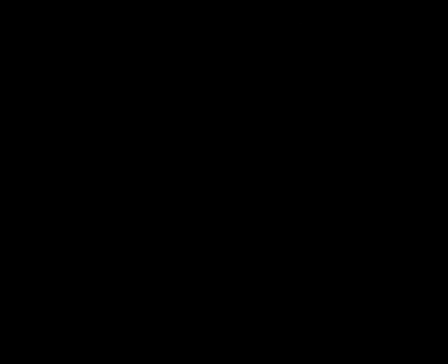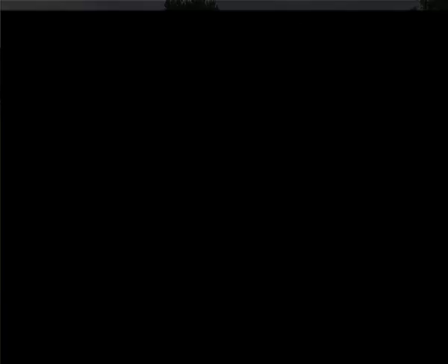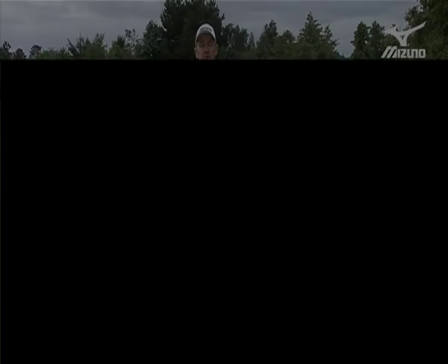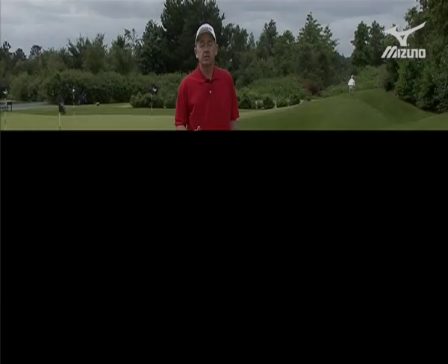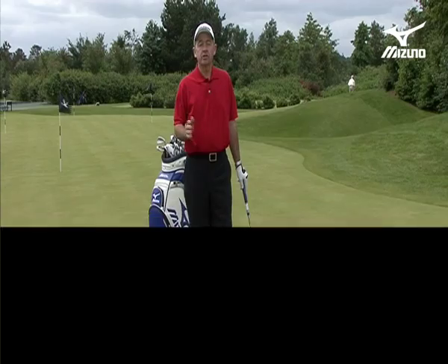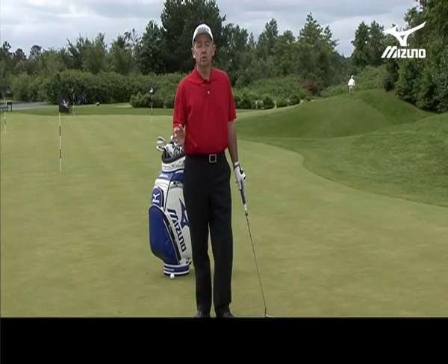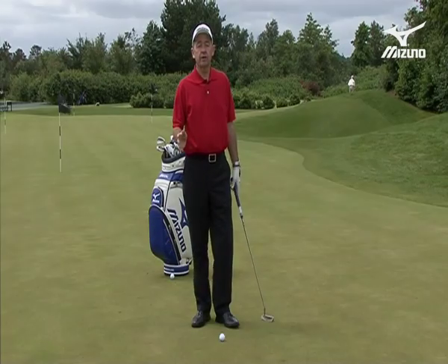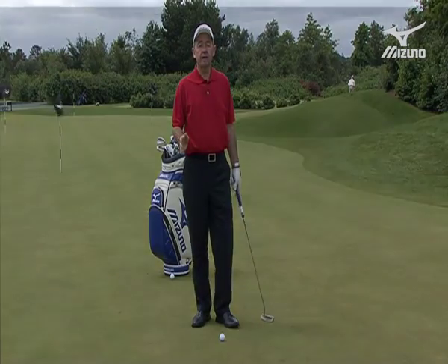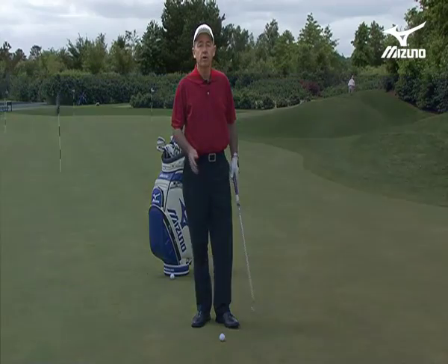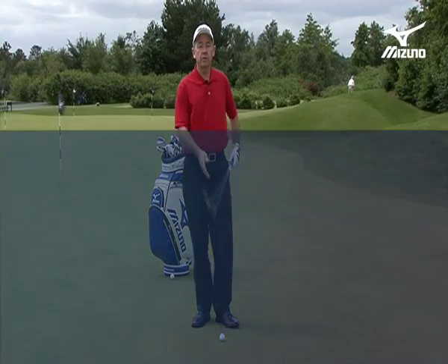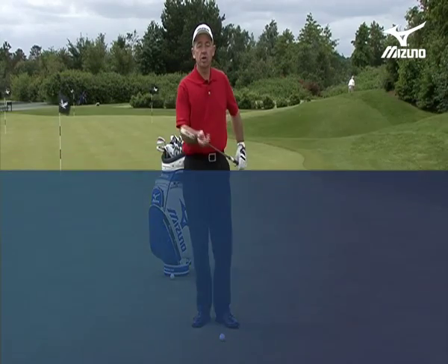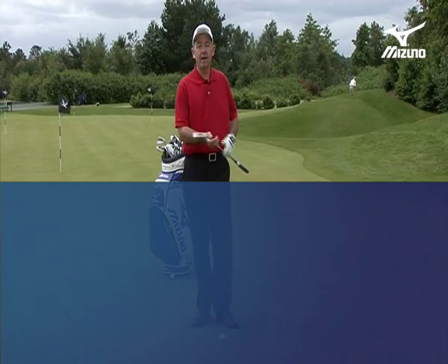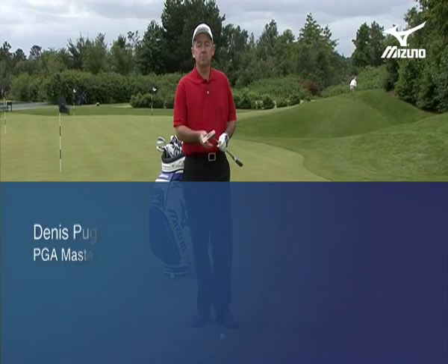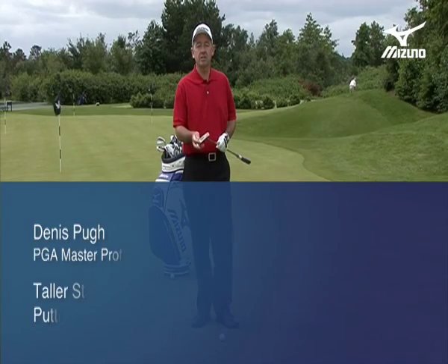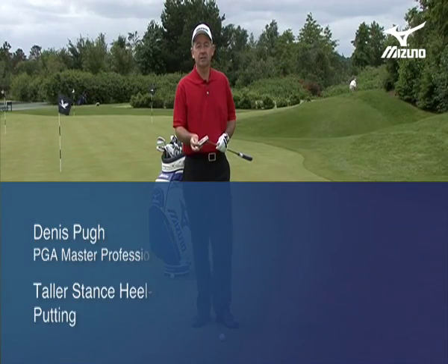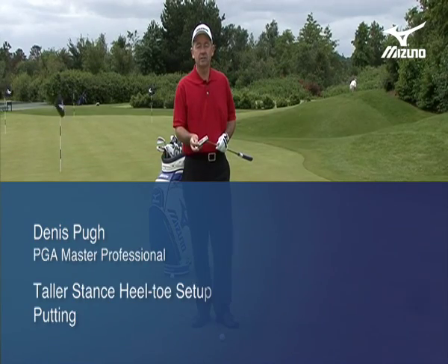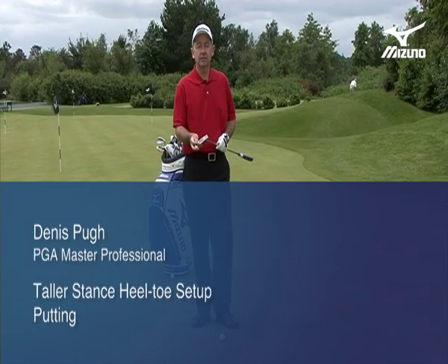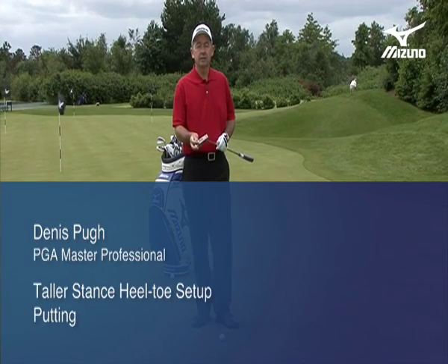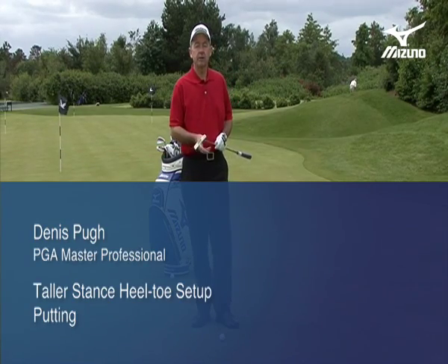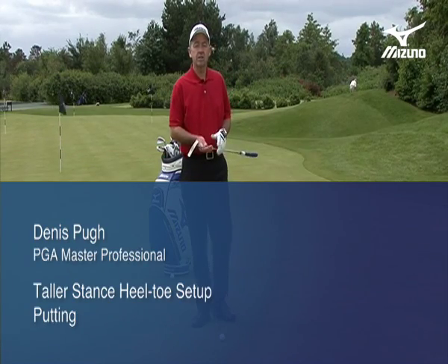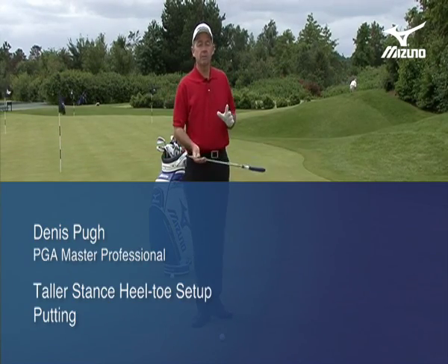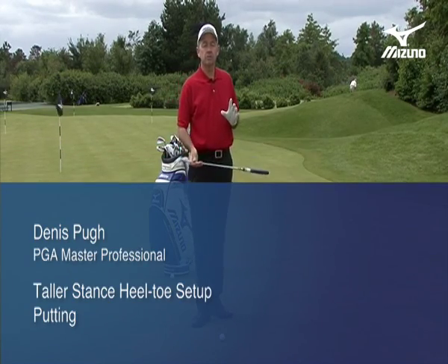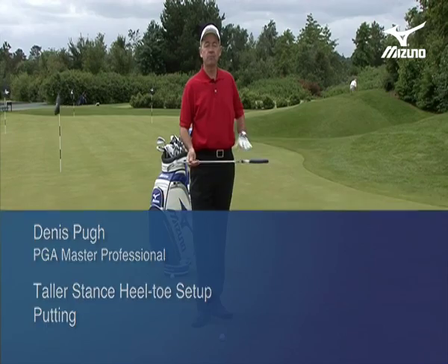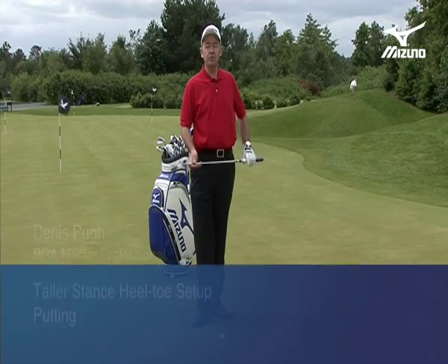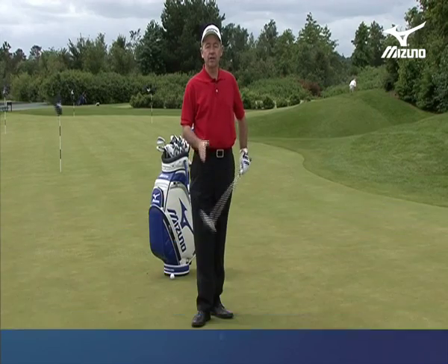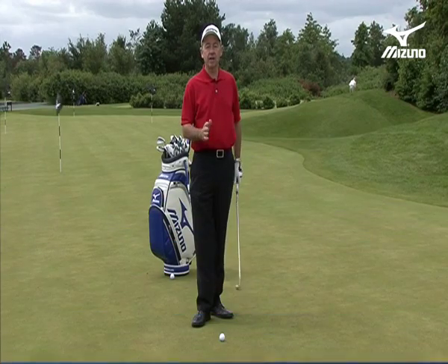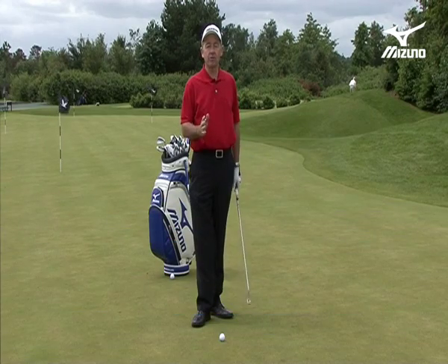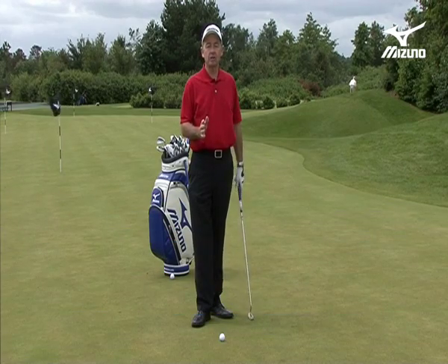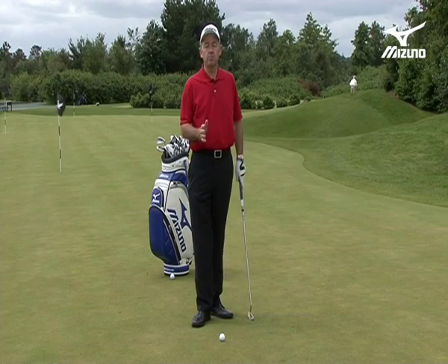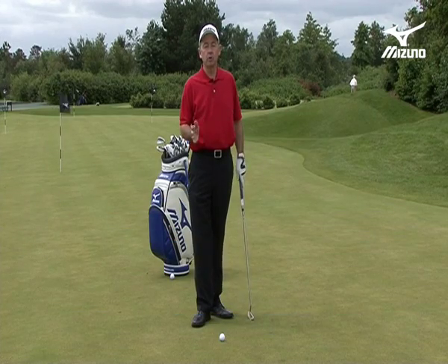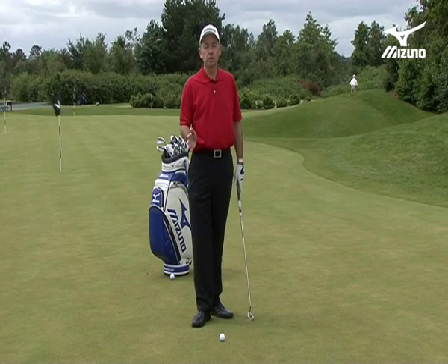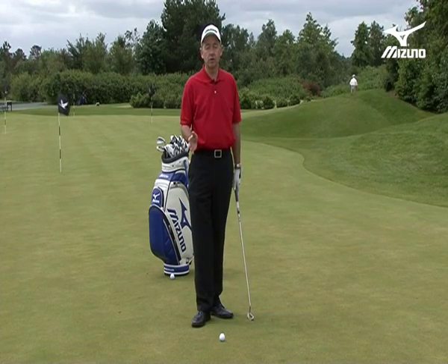If you prefer to stand tall then correctly, you've gone with the toe balance putter. Now in the setup there are some vital things to get correct so you can build a good stroke.